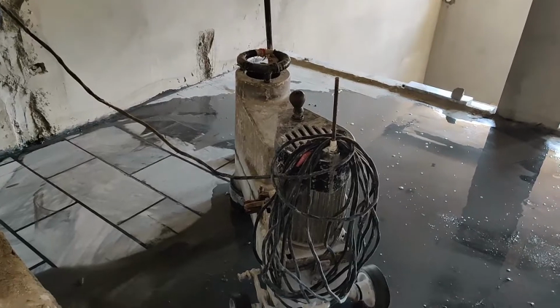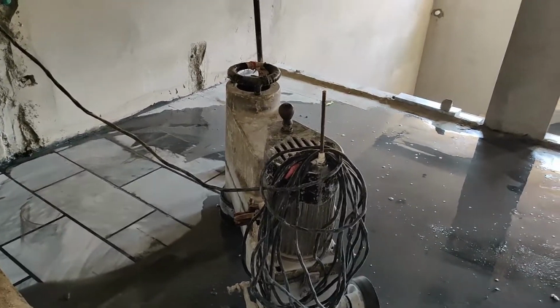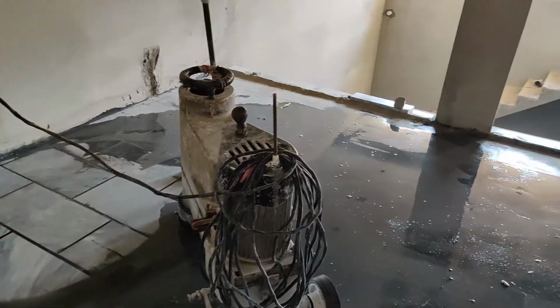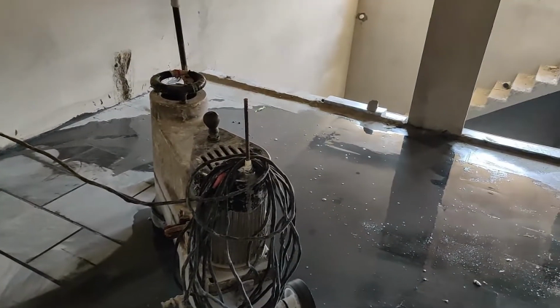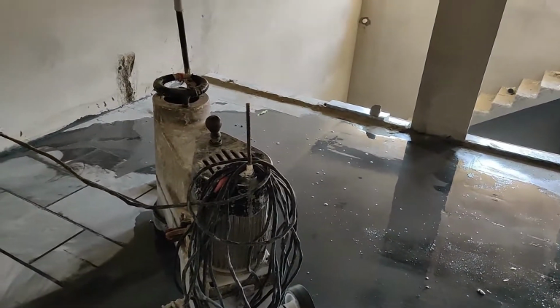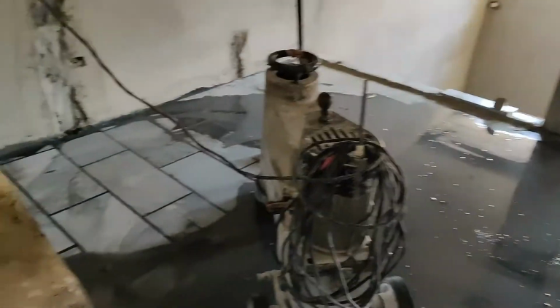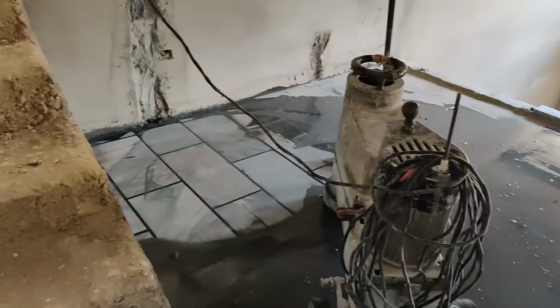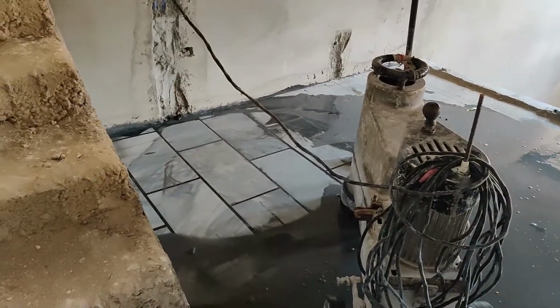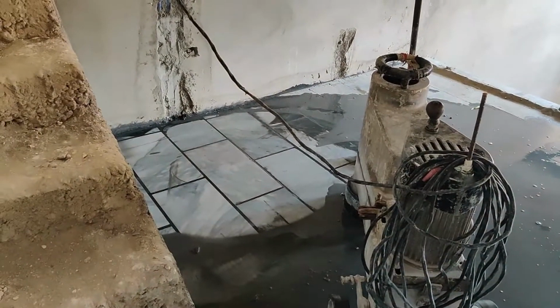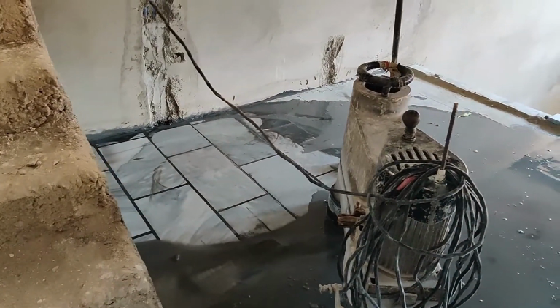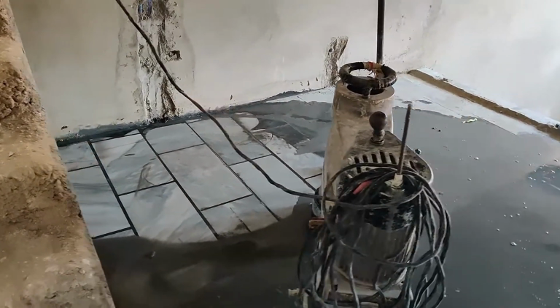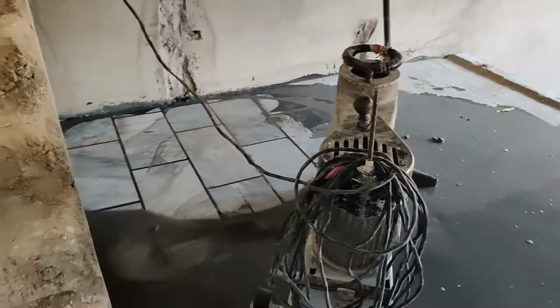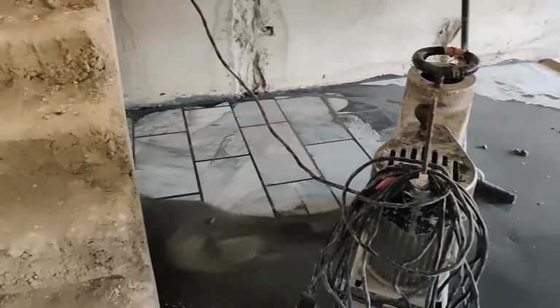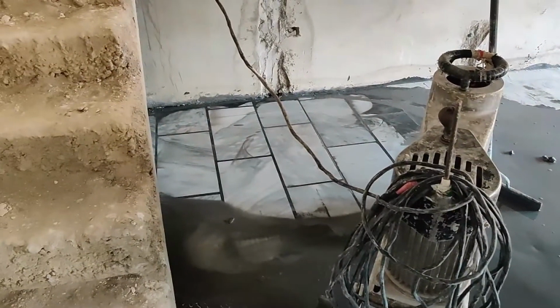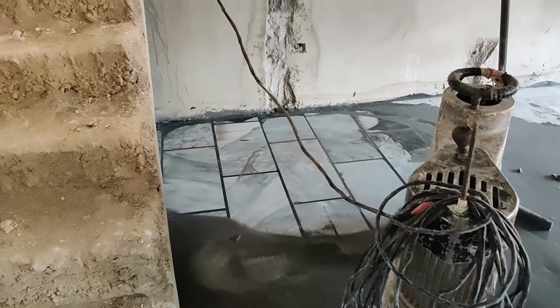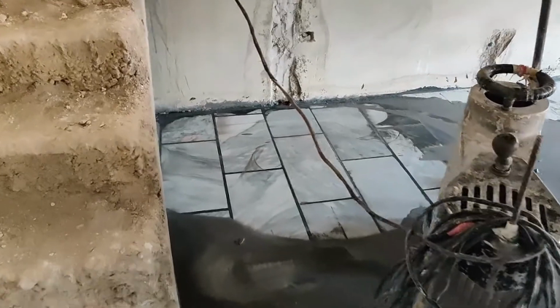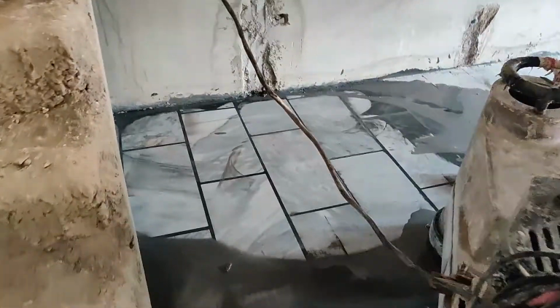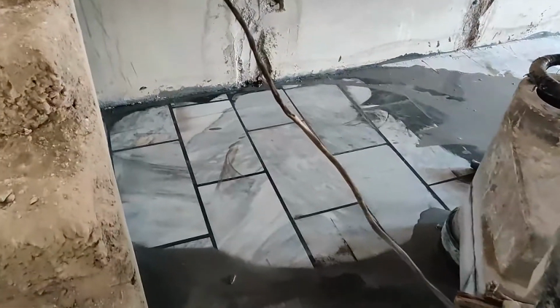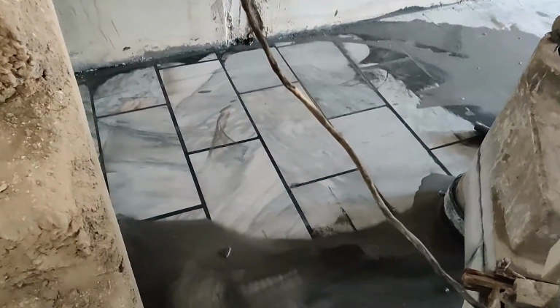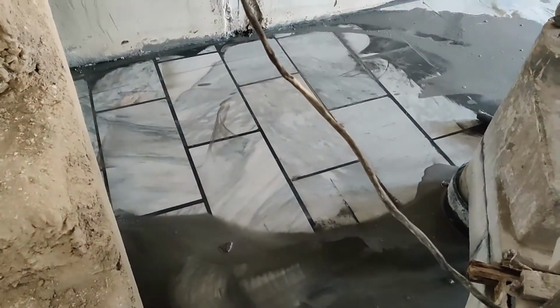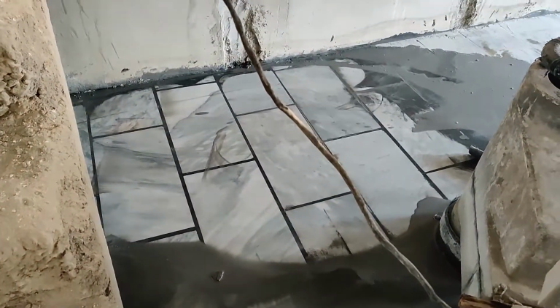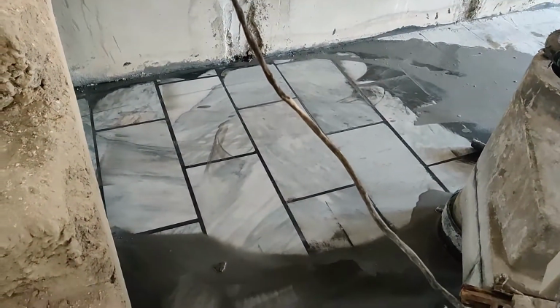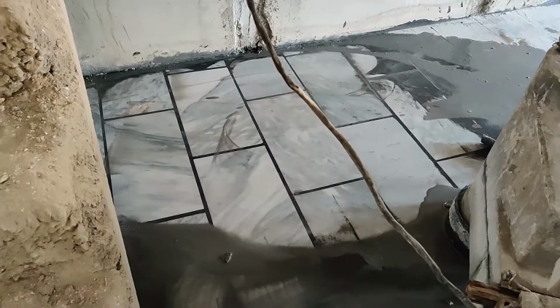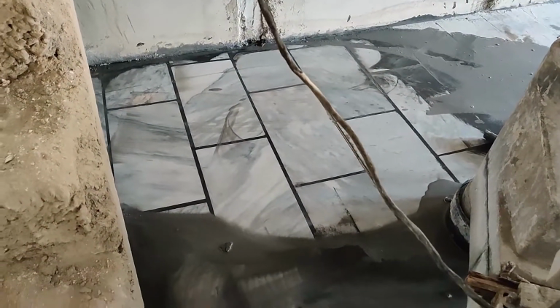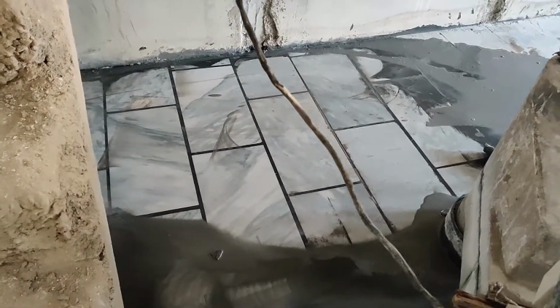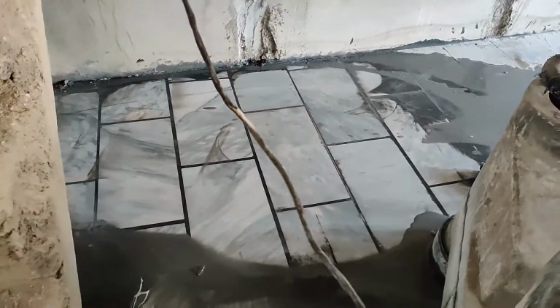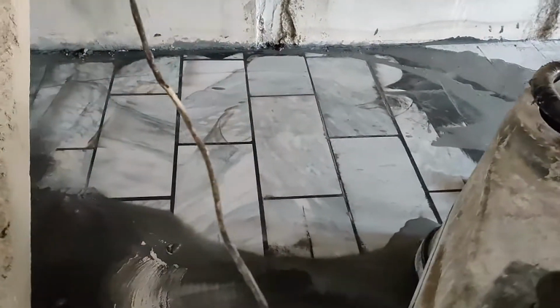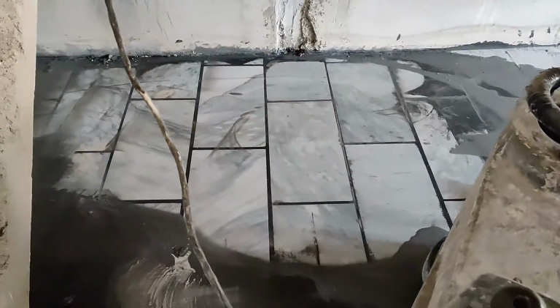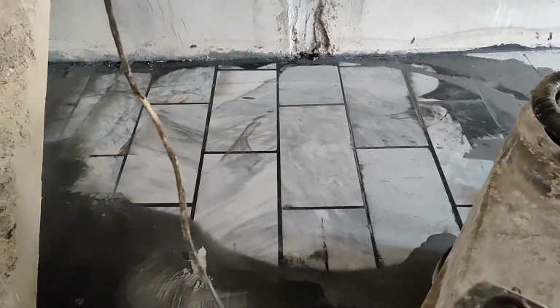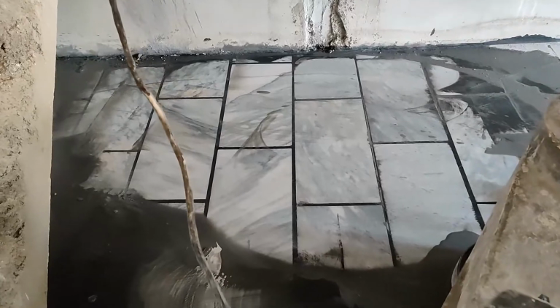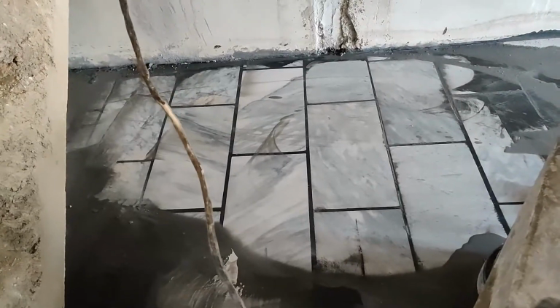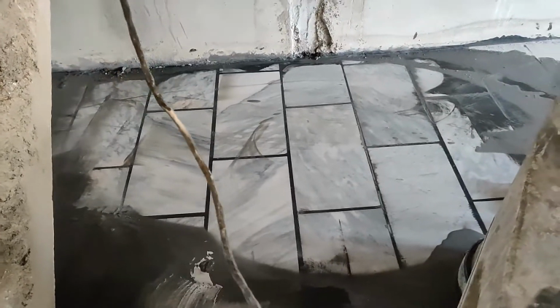Some of the viewers have commented on how to show the marble. It will not be polished yet. After filling the marble, the marble is cut. This is the result.